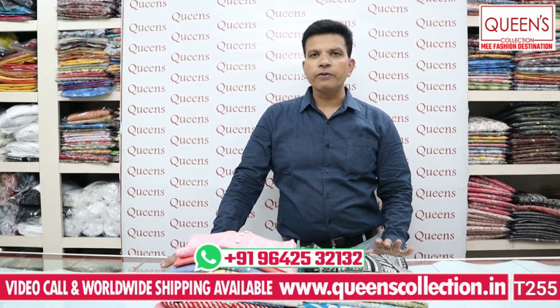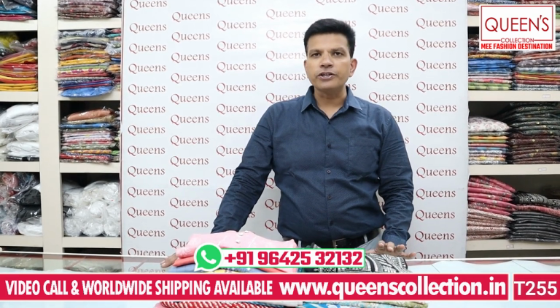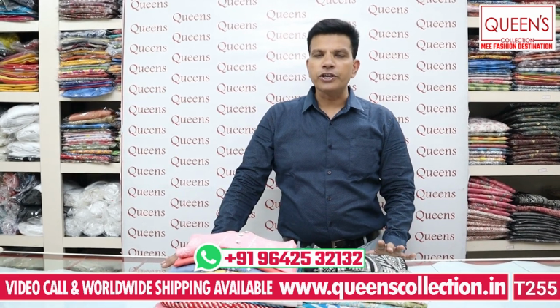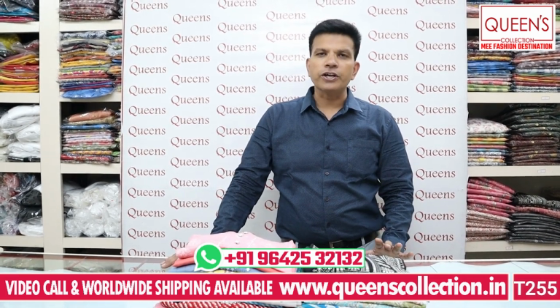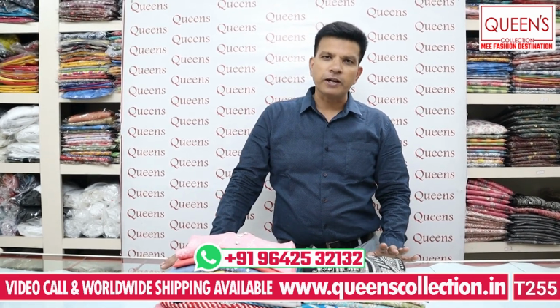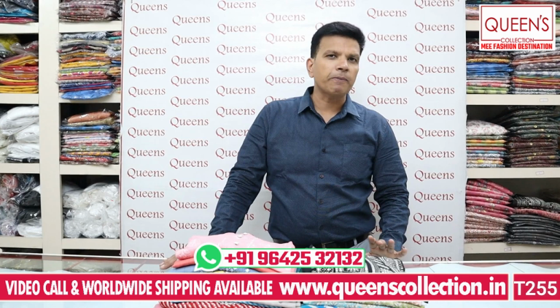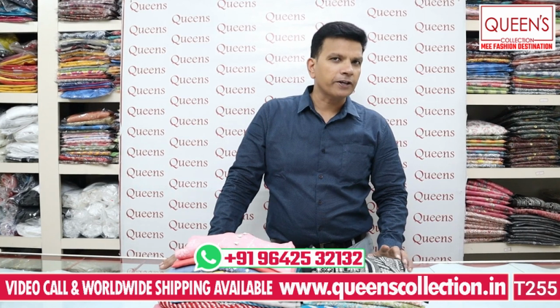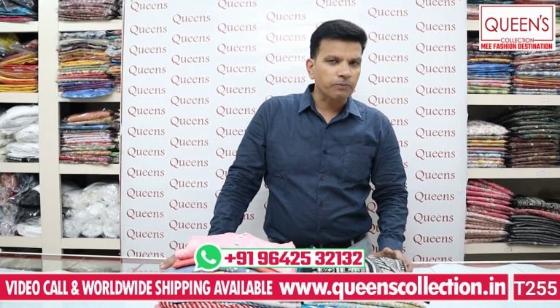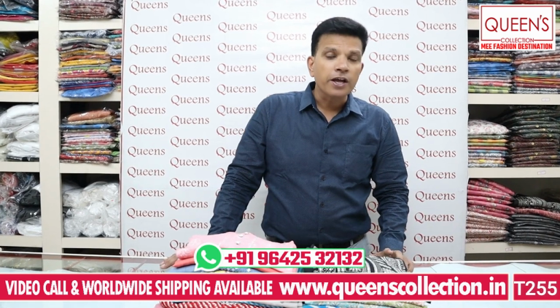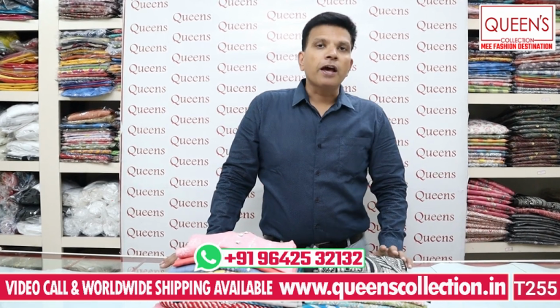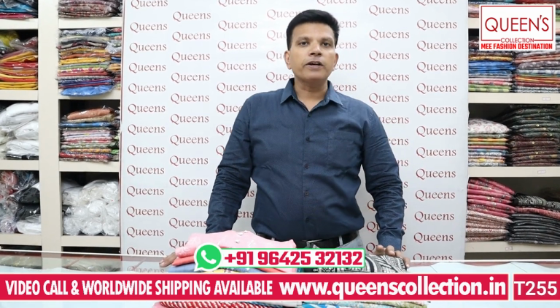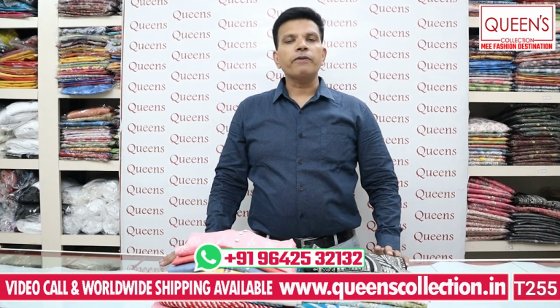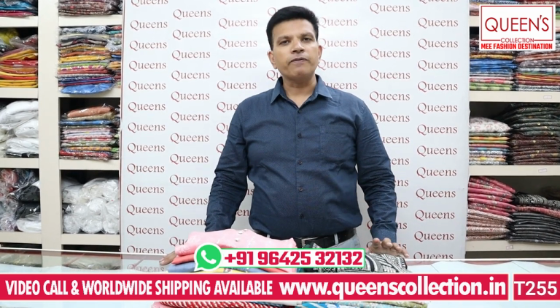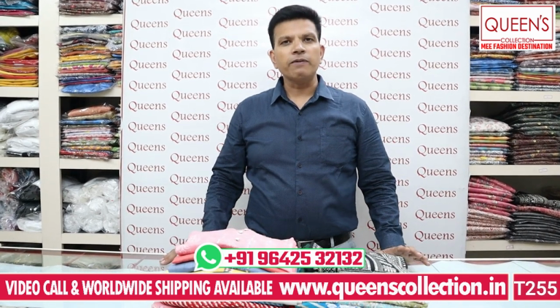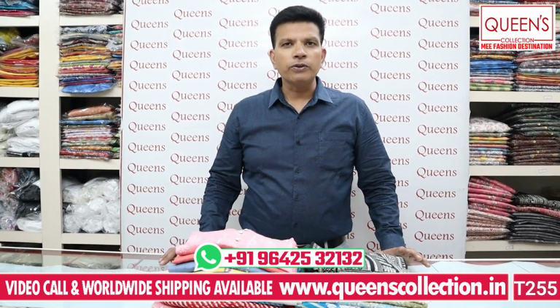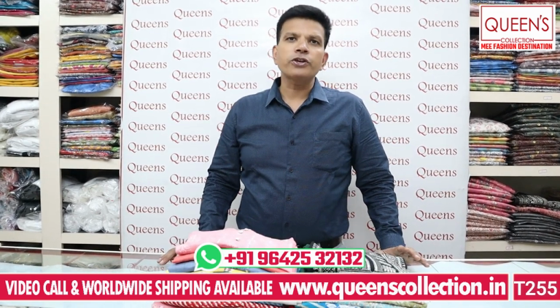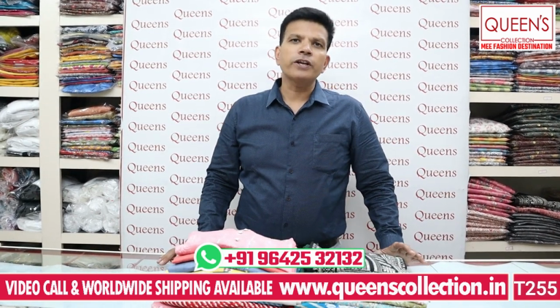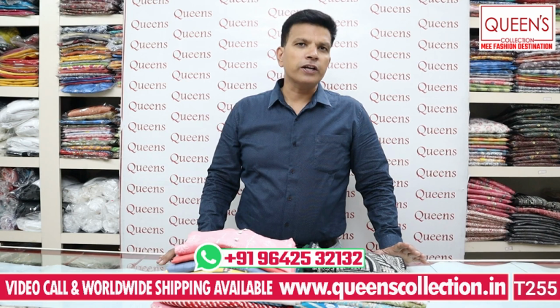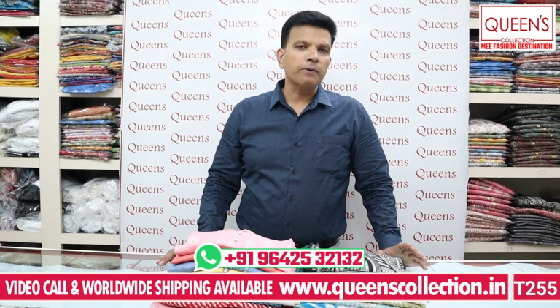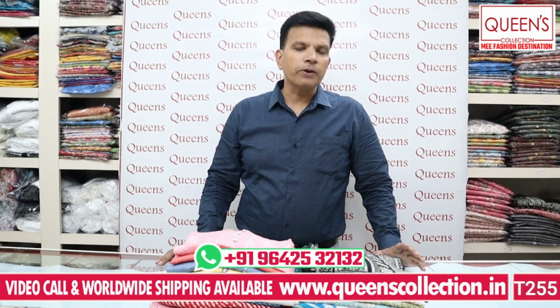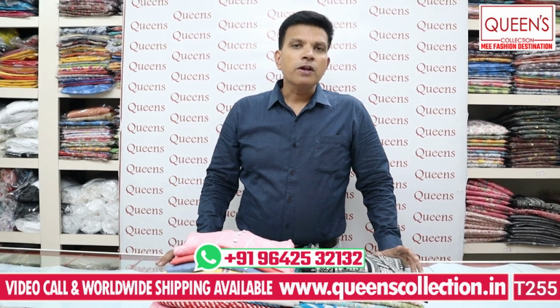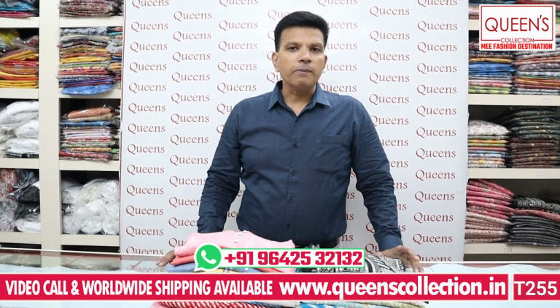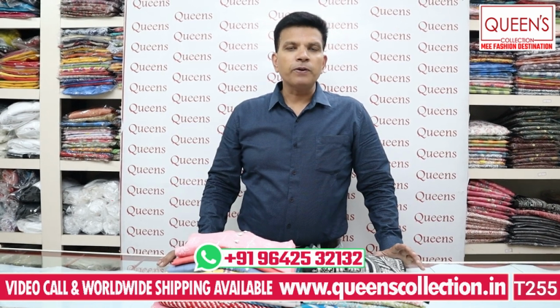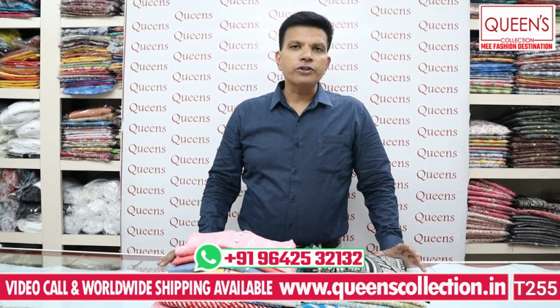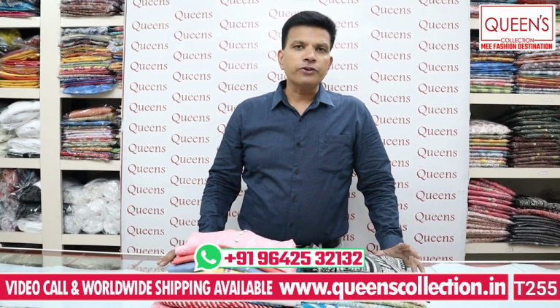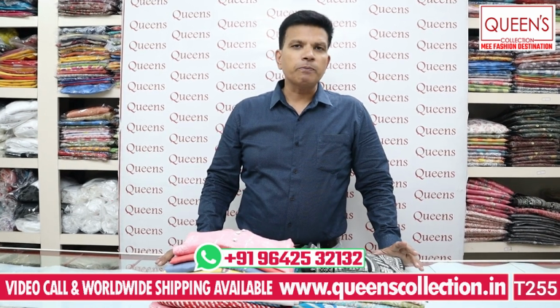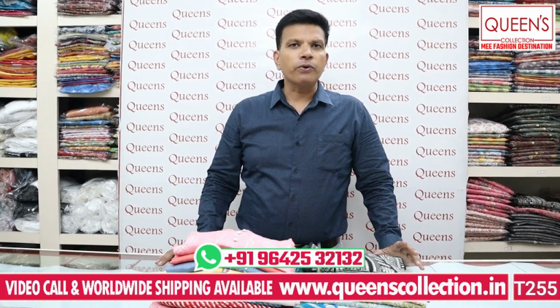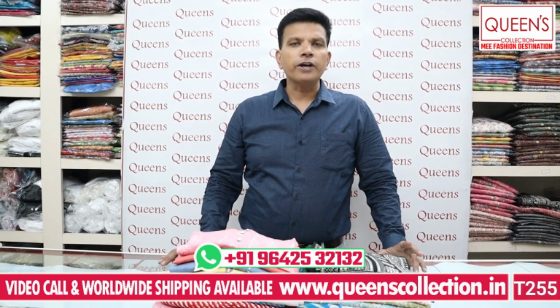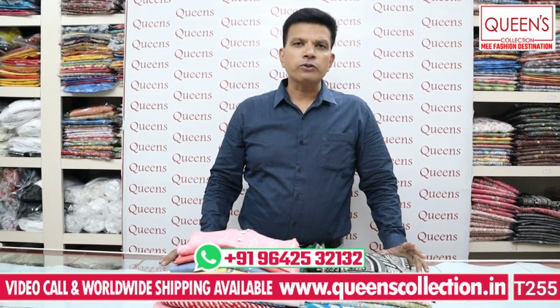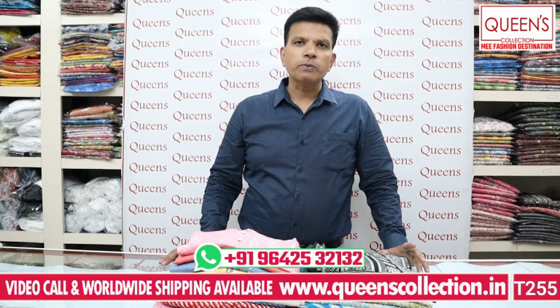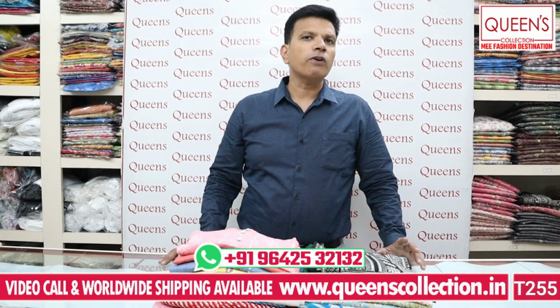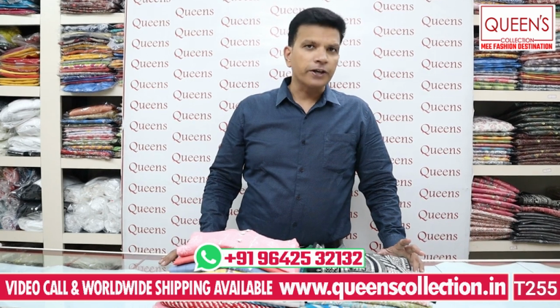Please like and share the video, subscribe and hit the bell icon. On Mondays there are worldwide shipping facilities. There are in-house alterations available, and if you want to use a courier, that is also possible. Video call facilities are also available.